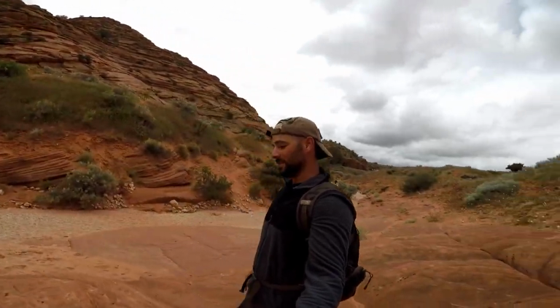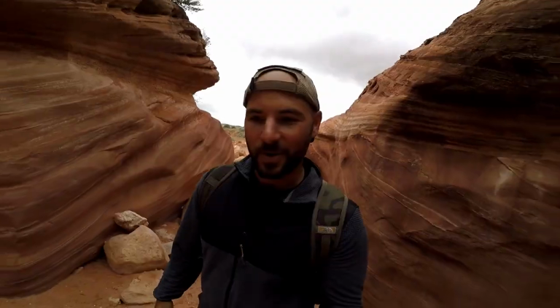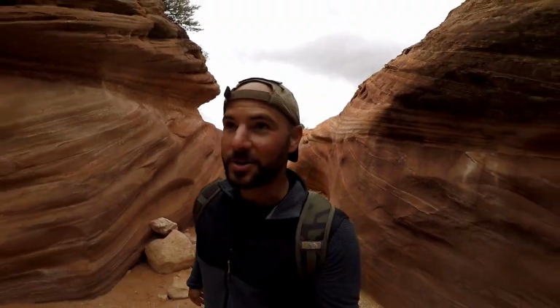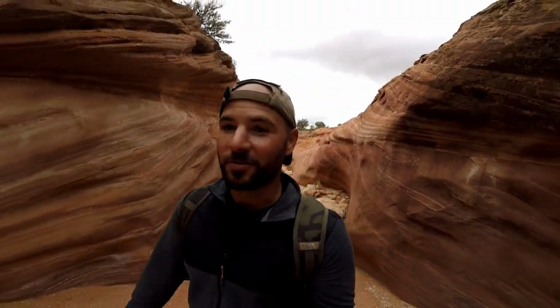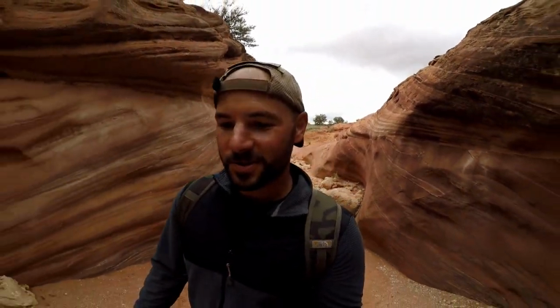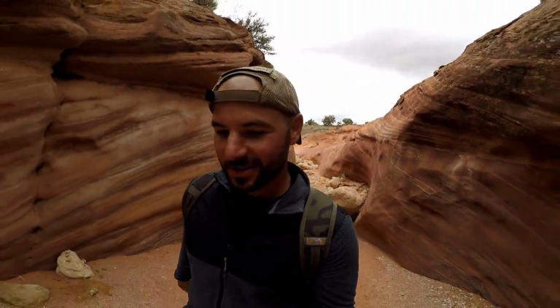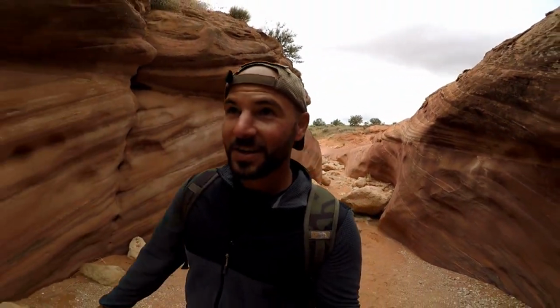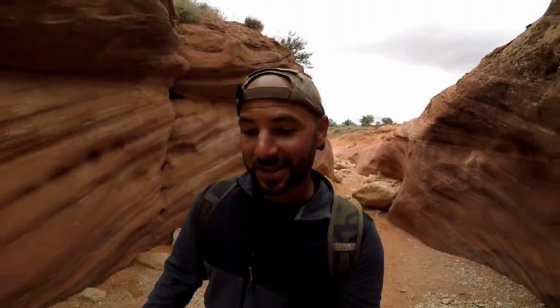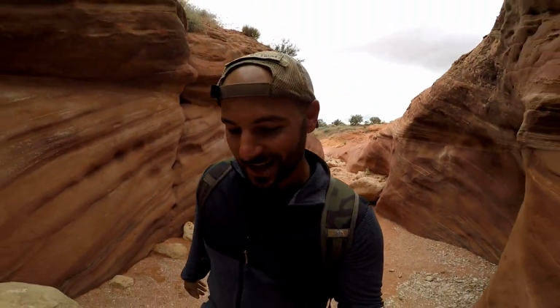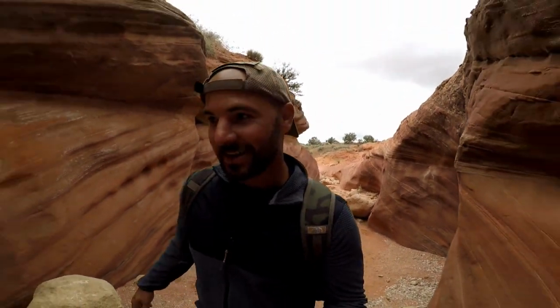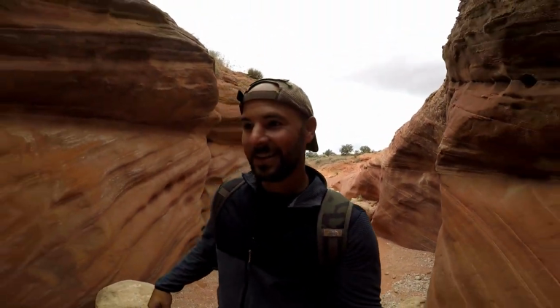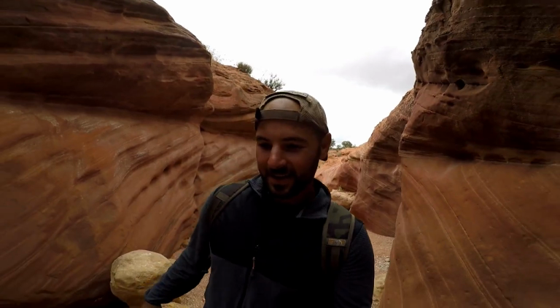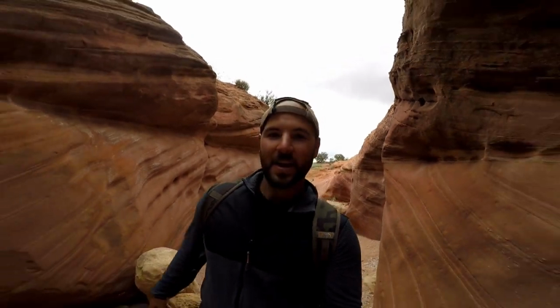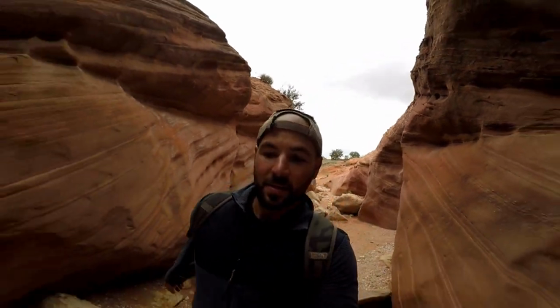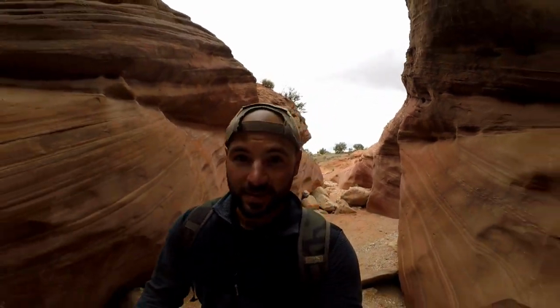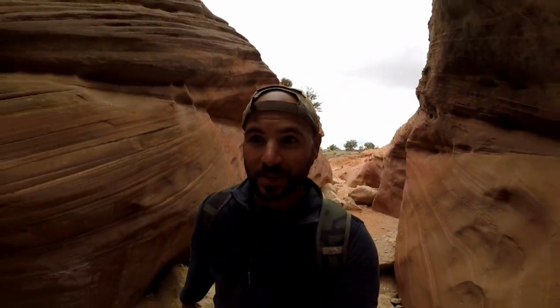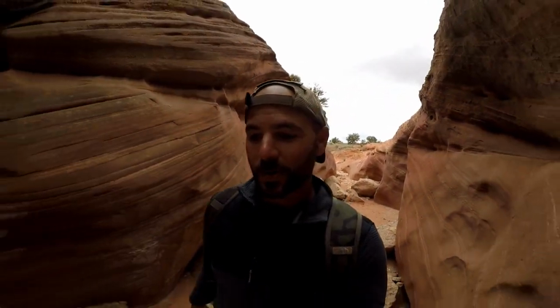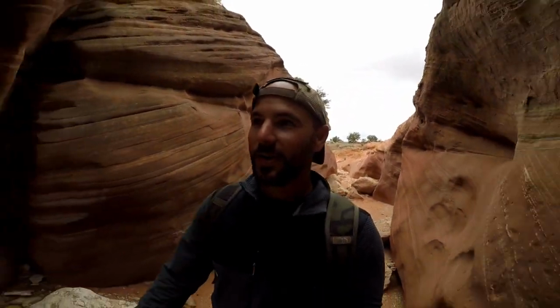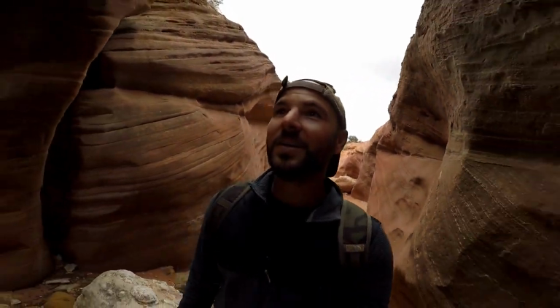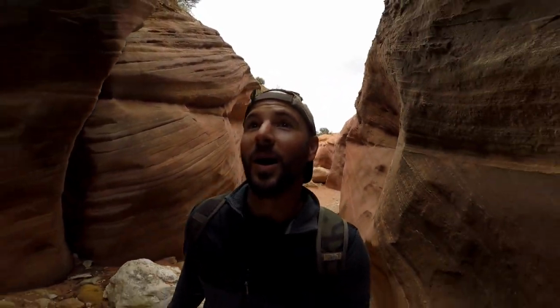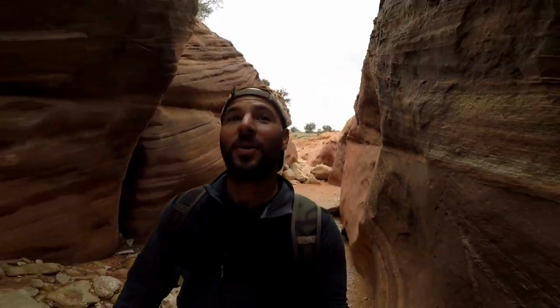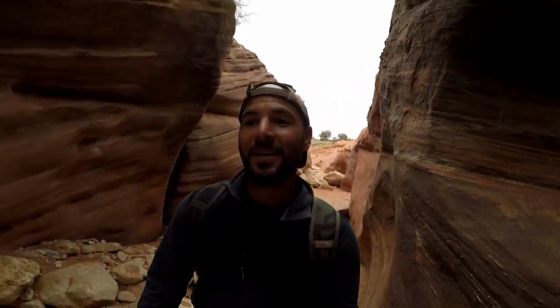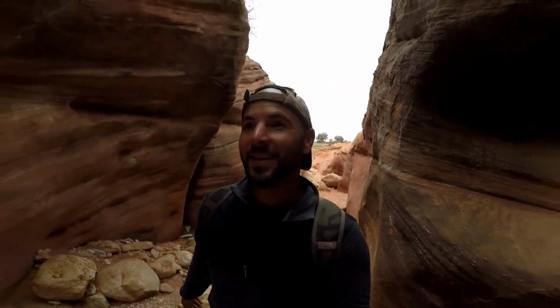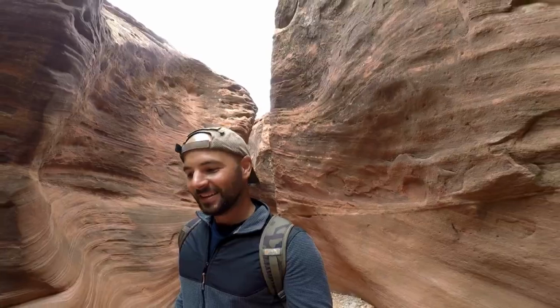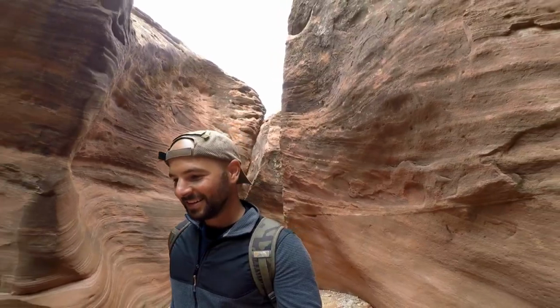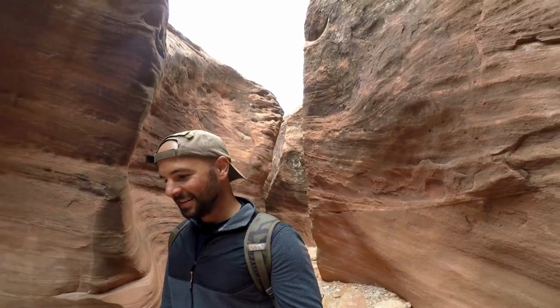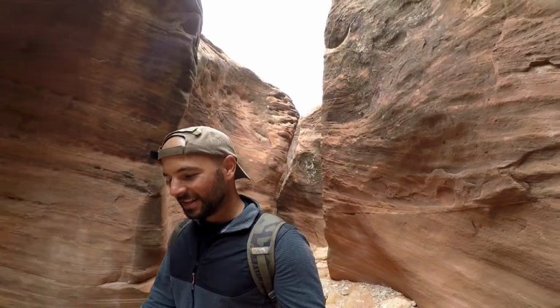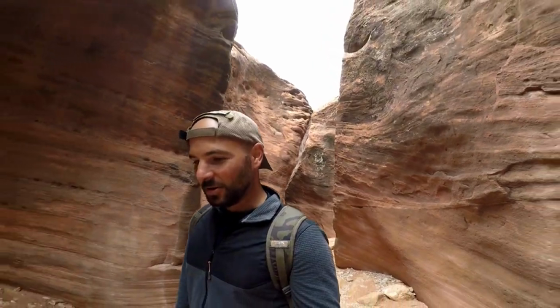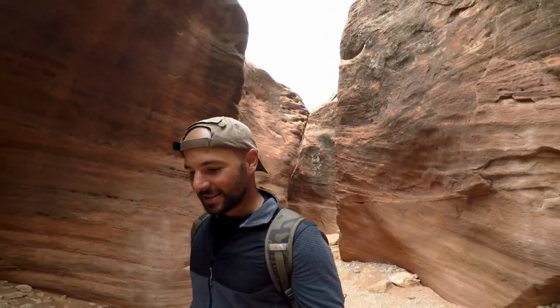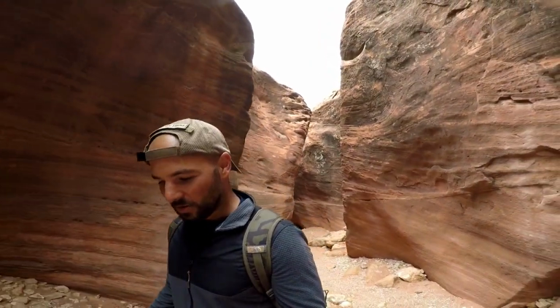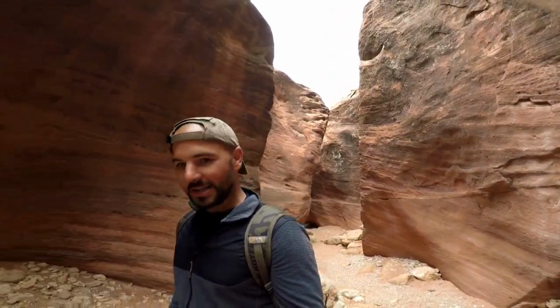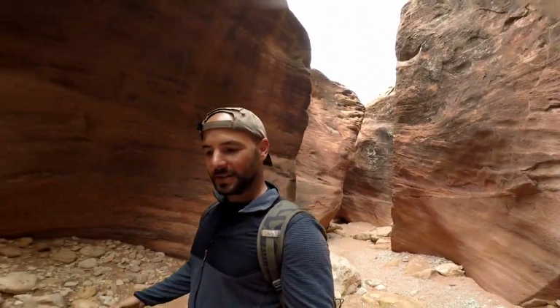We have reached our first slot canyon. This is pretty cool. Wow — it's cool how it's so rocky down in here.